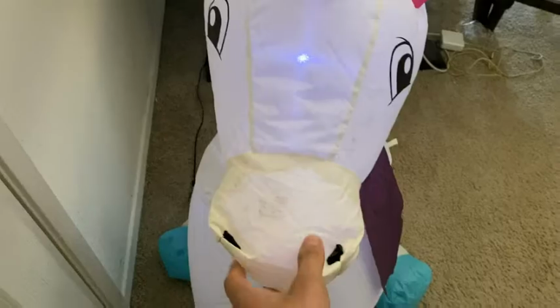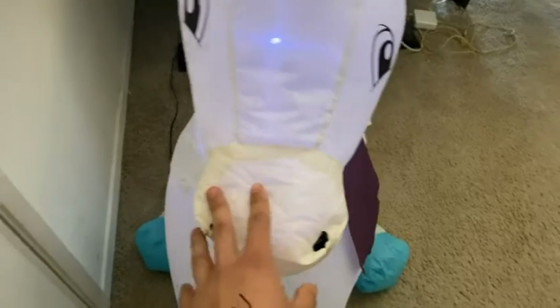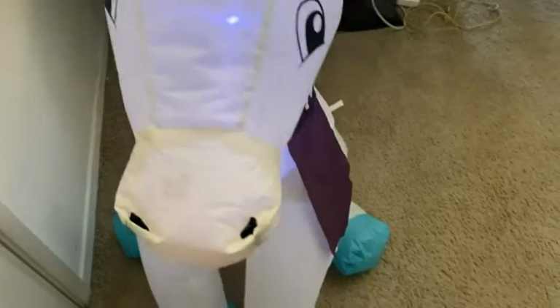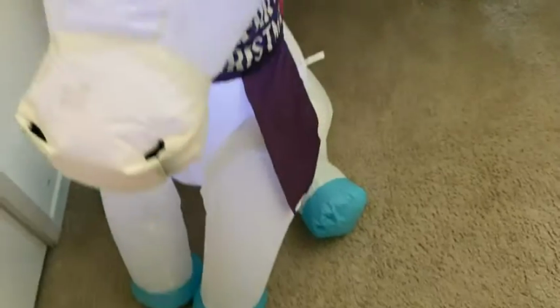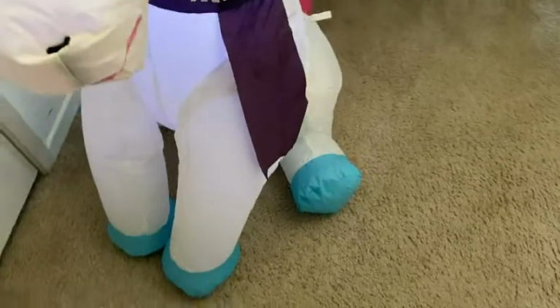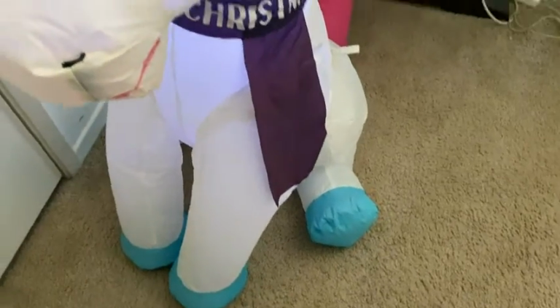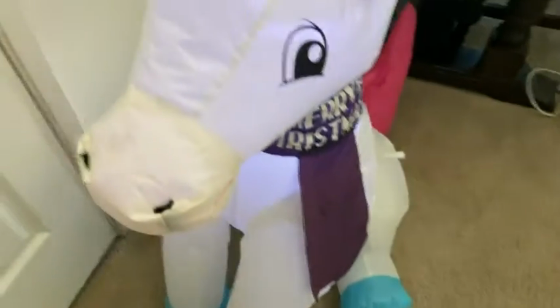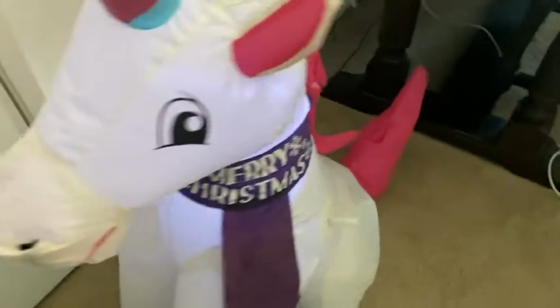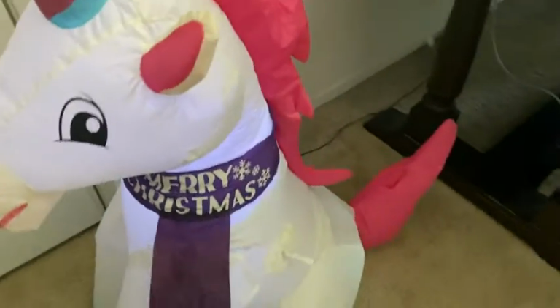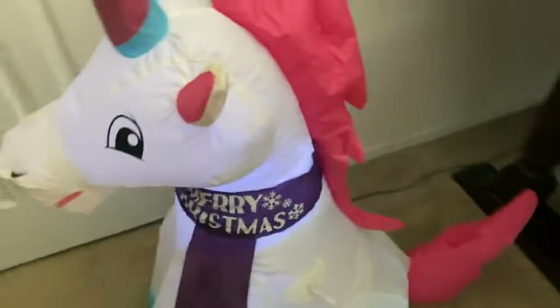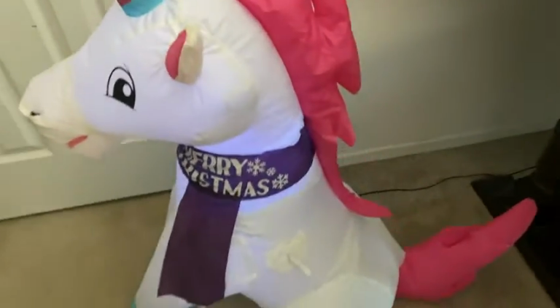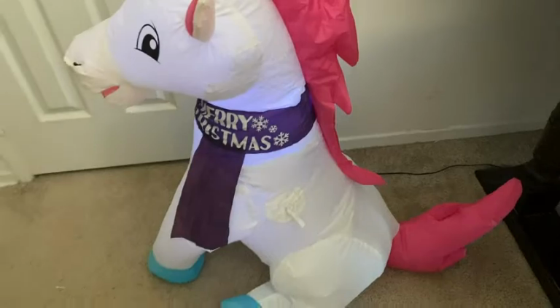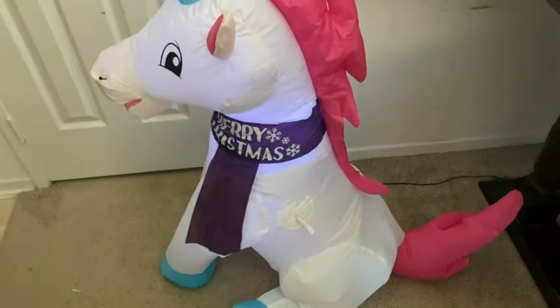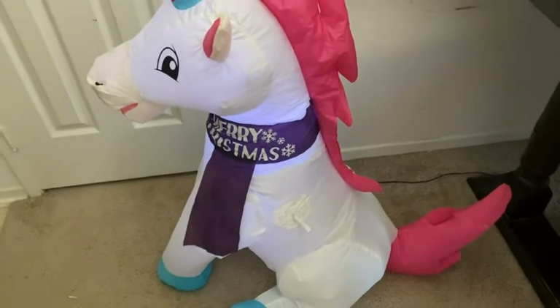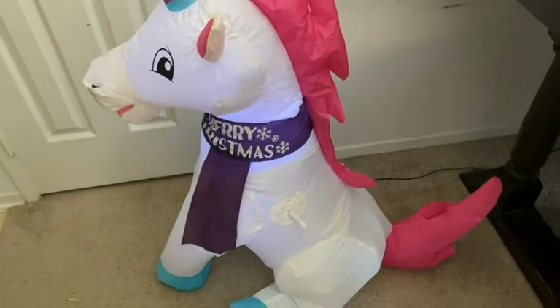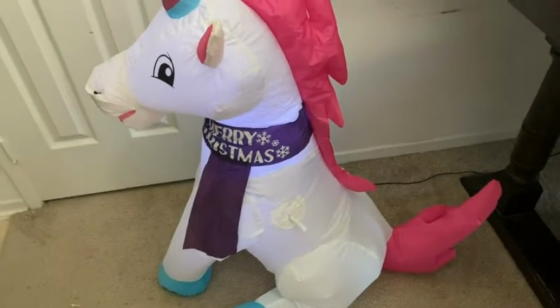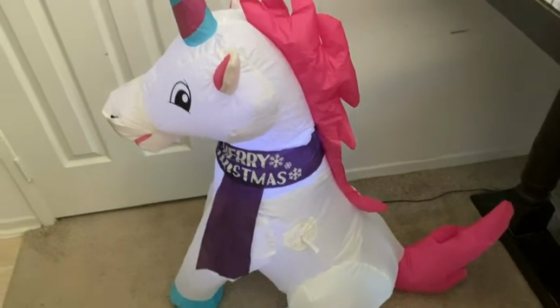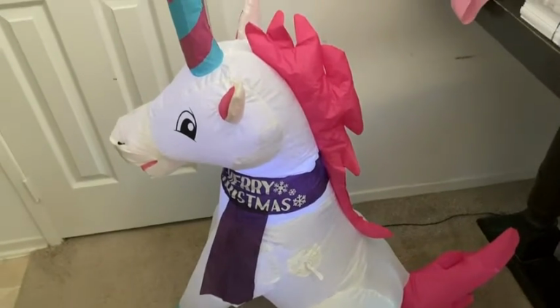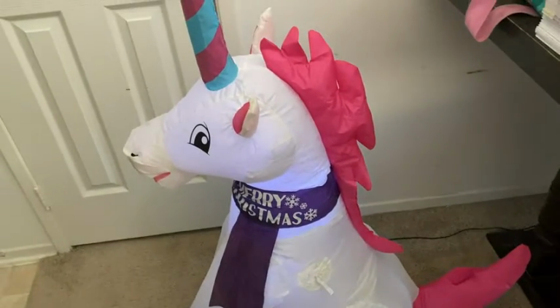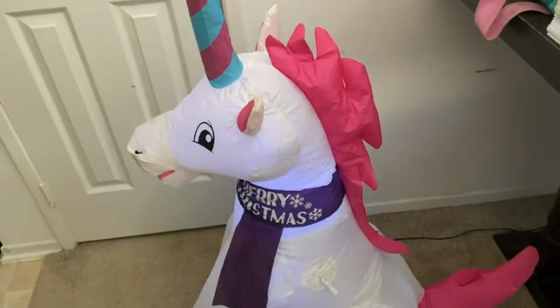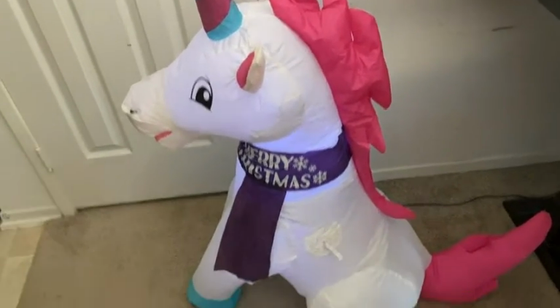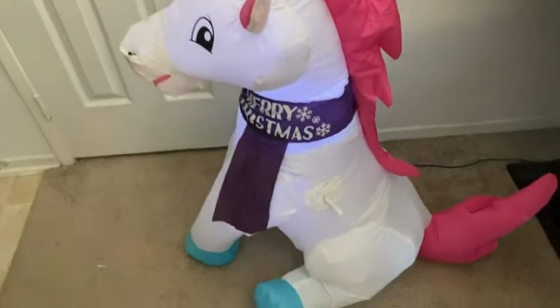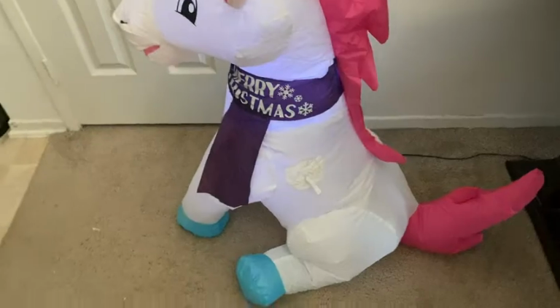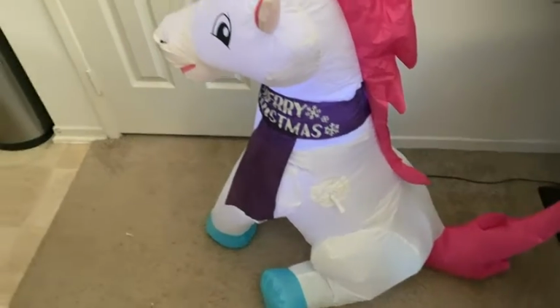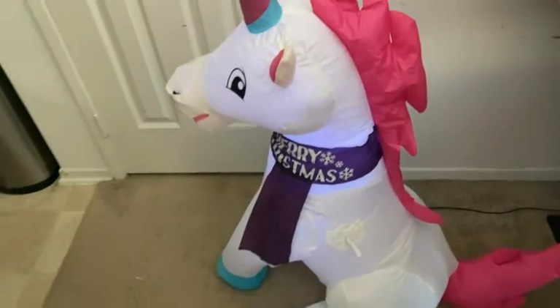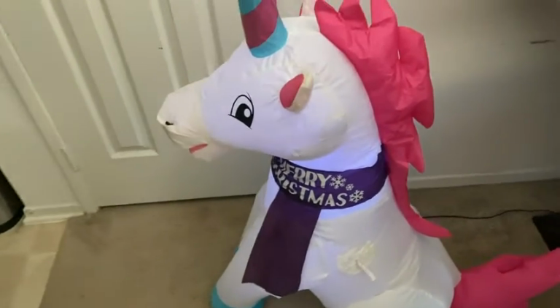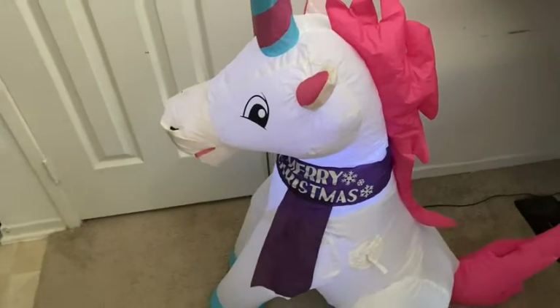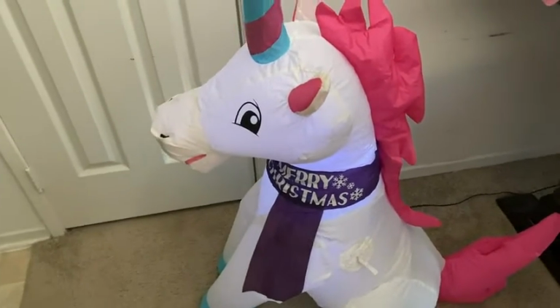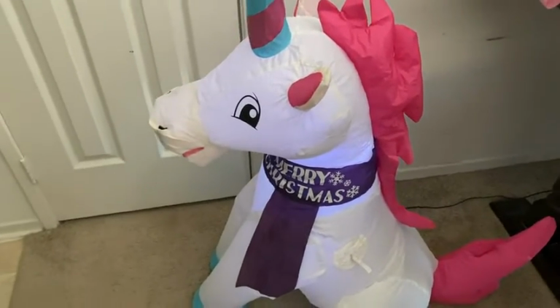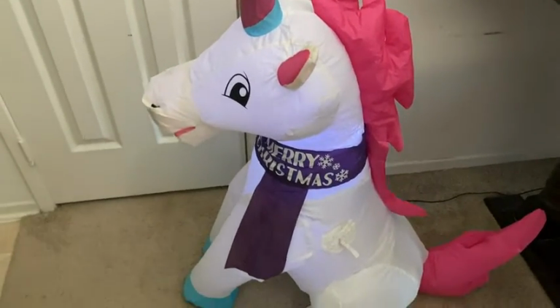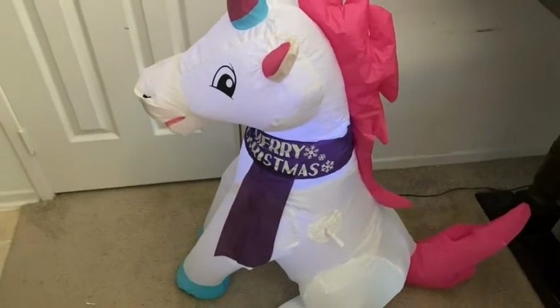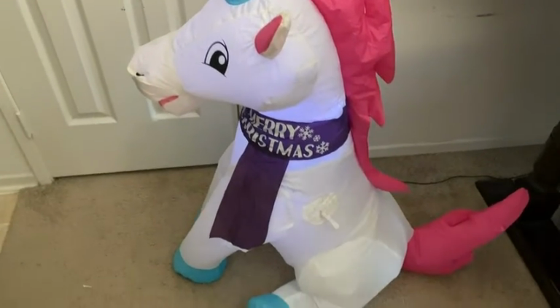Really good condition as well. This thing is super easy to put up and has a very wholesome kind of look to it, of course, and is a very great decoration overall. Thank you guys so much for watching.